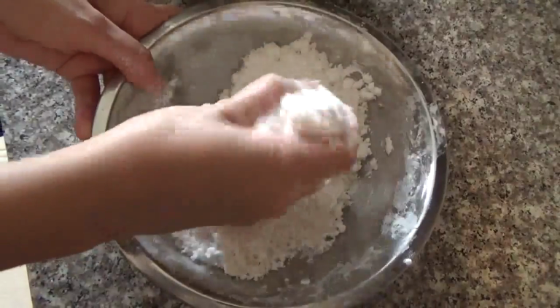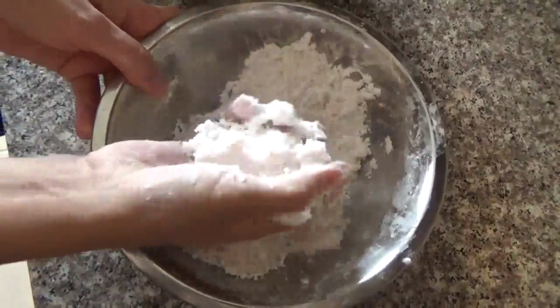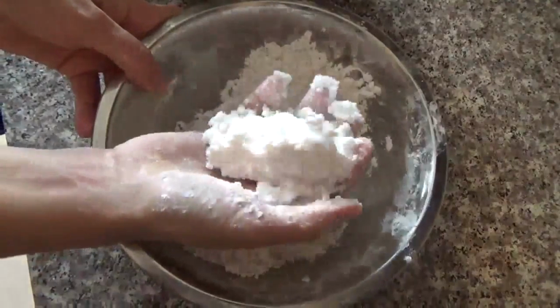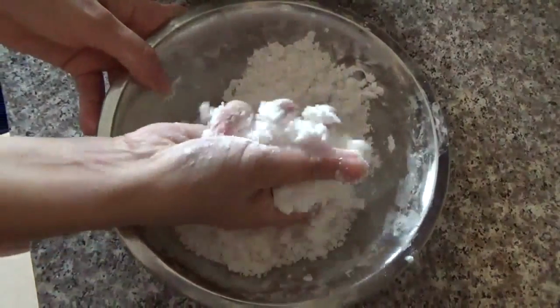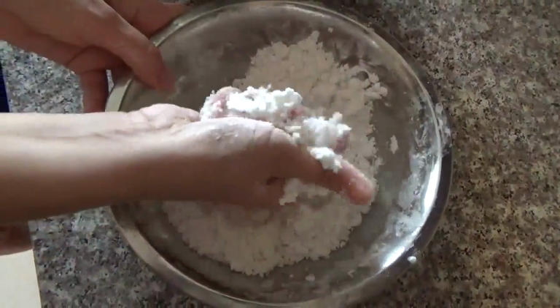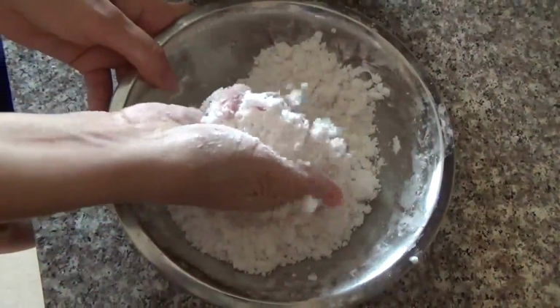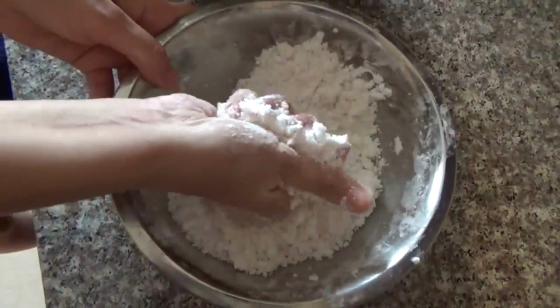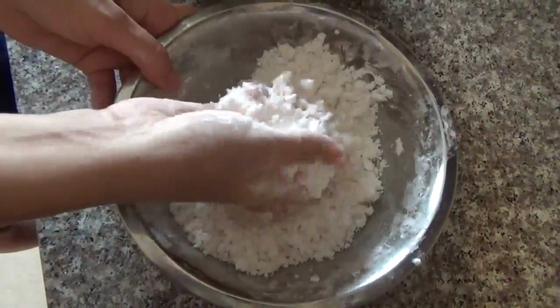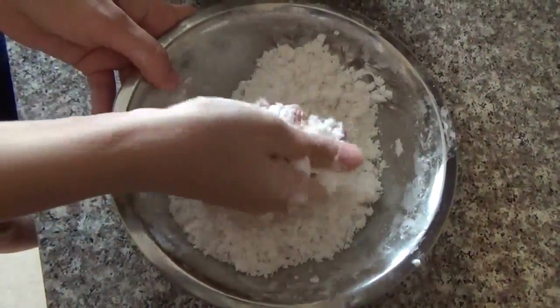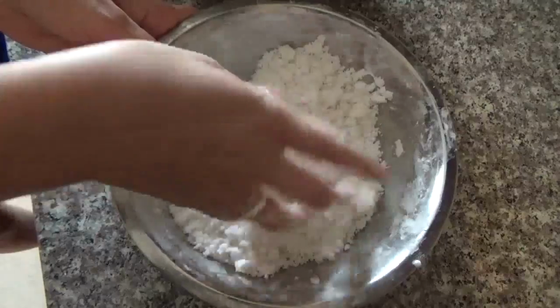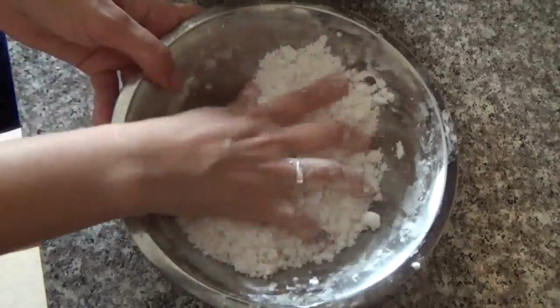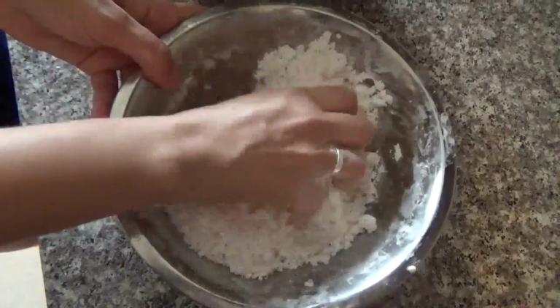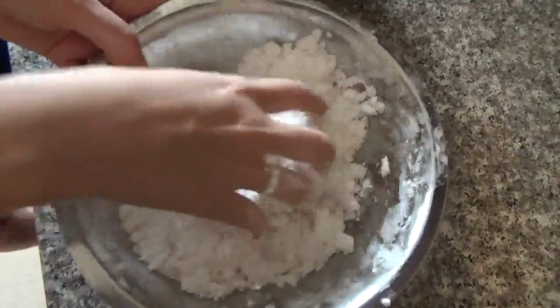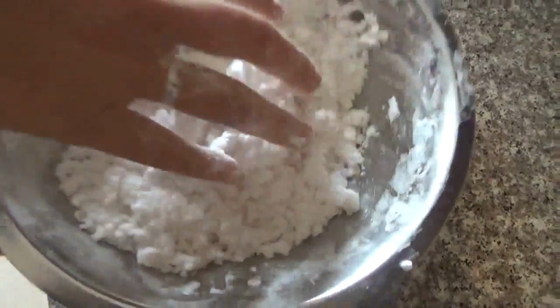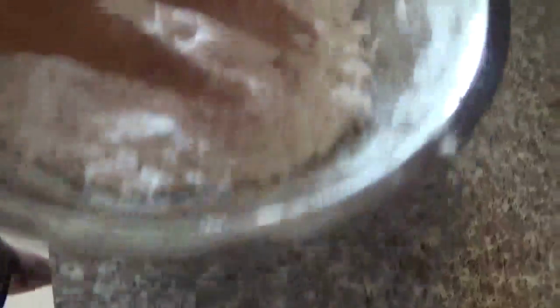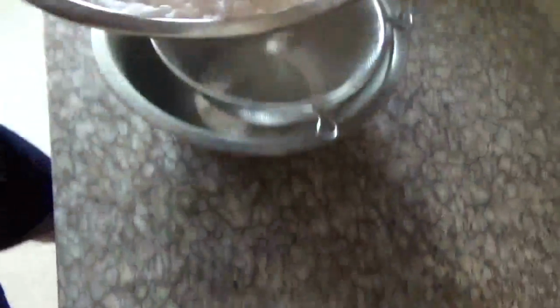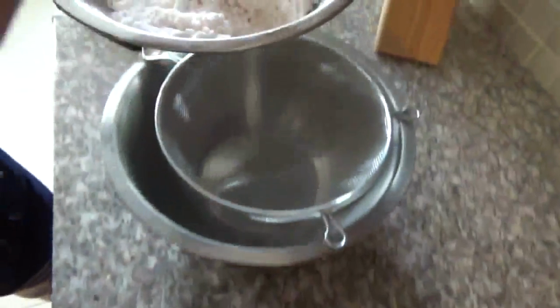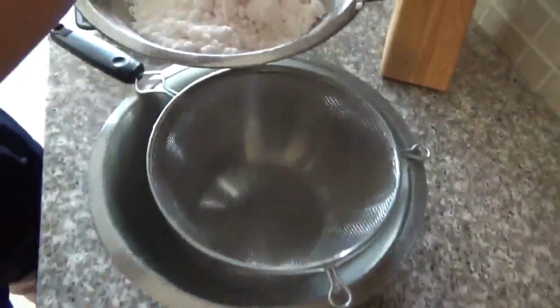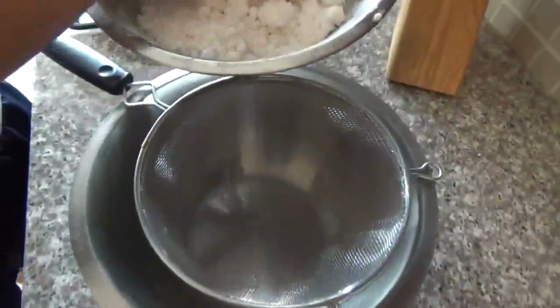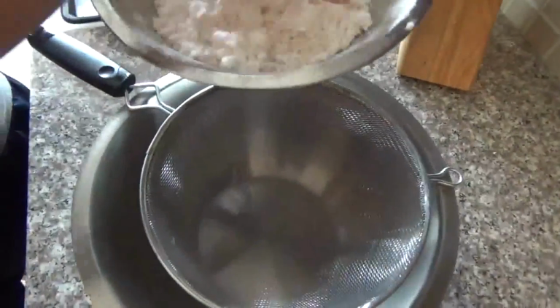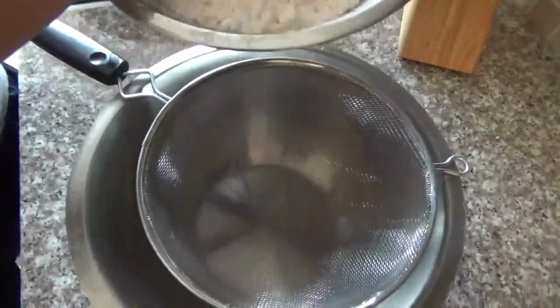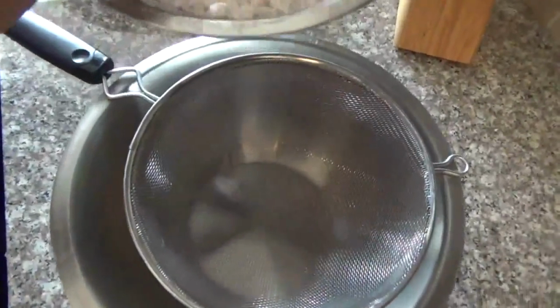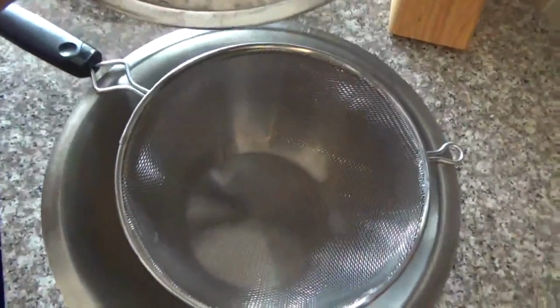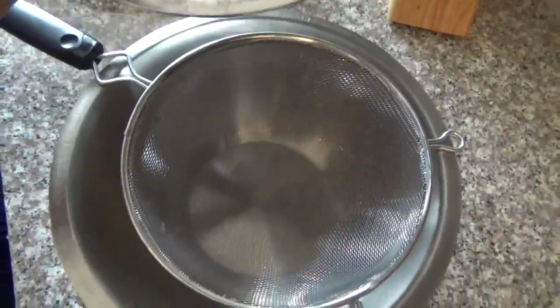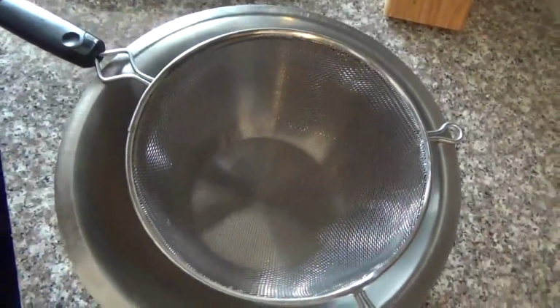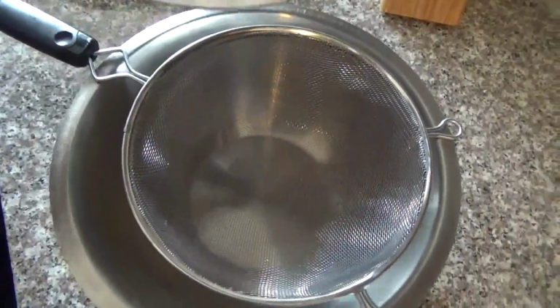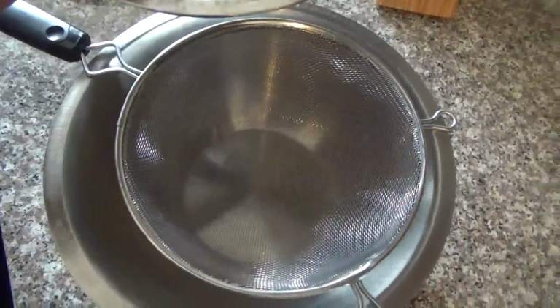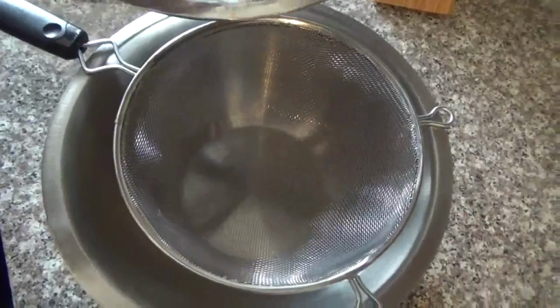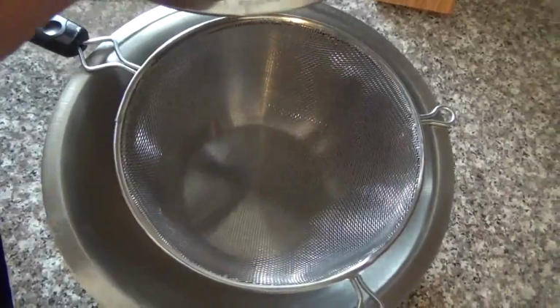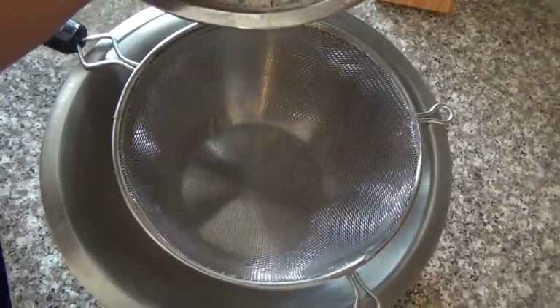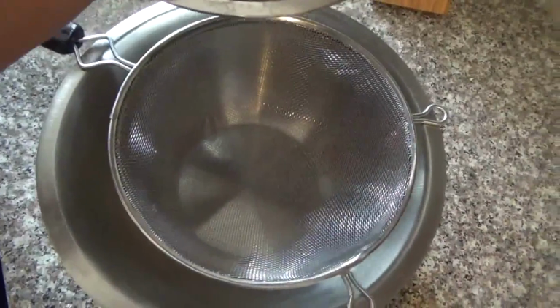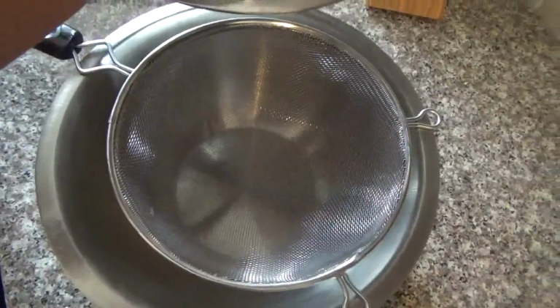Now that you've reached a crumbling texture, you're gonna use a strainer. Have a strainer ready over a big bowl and you're gonna strain the mixture.